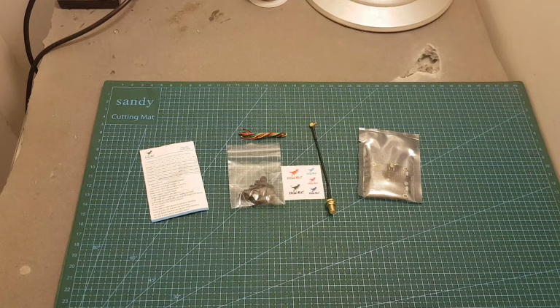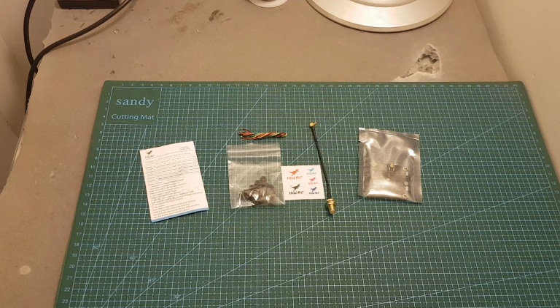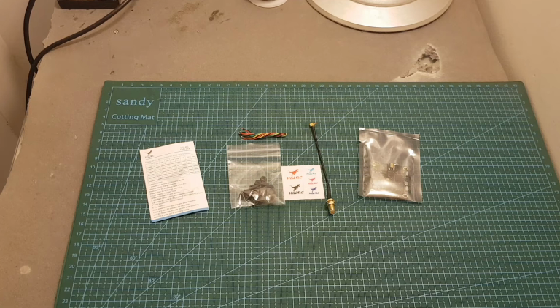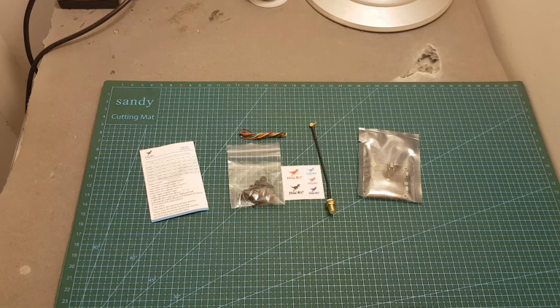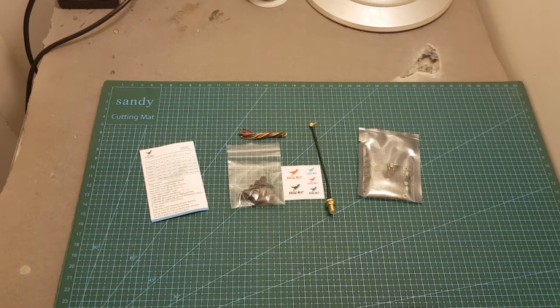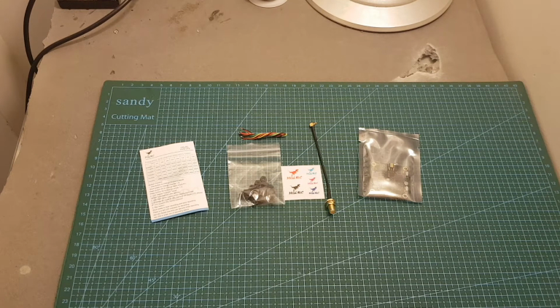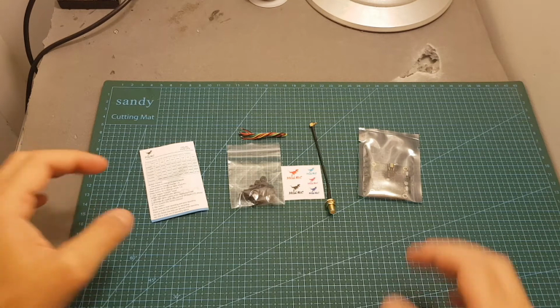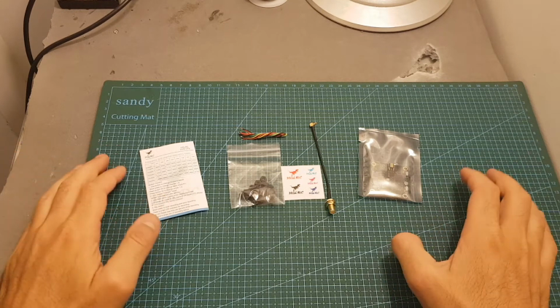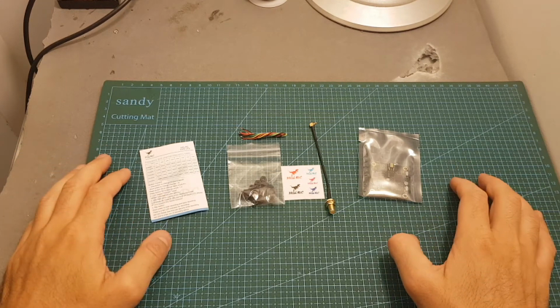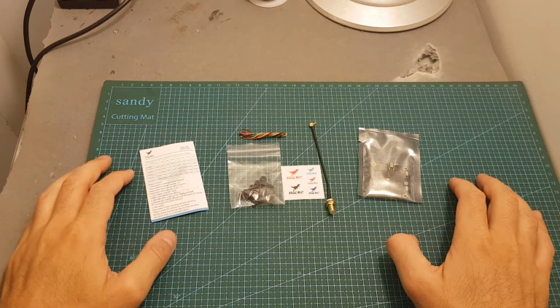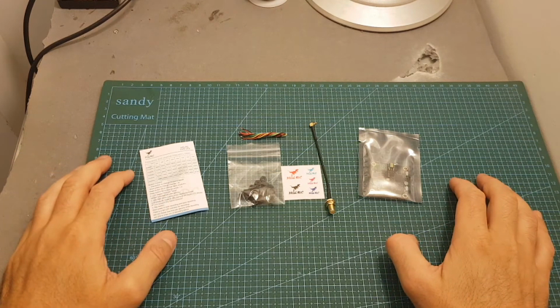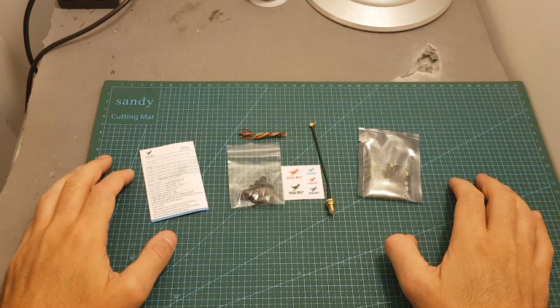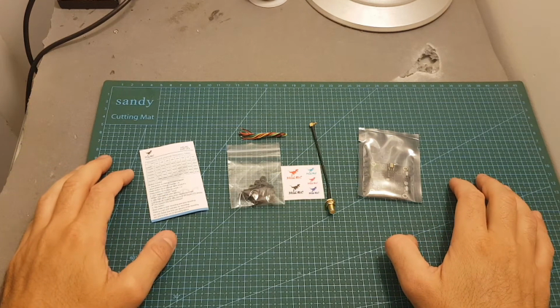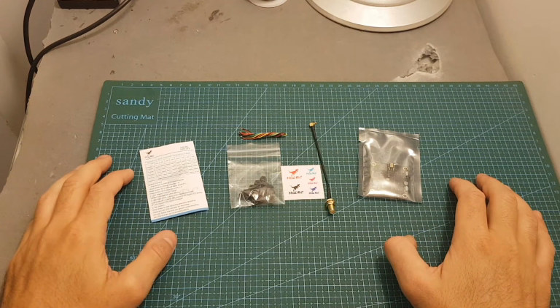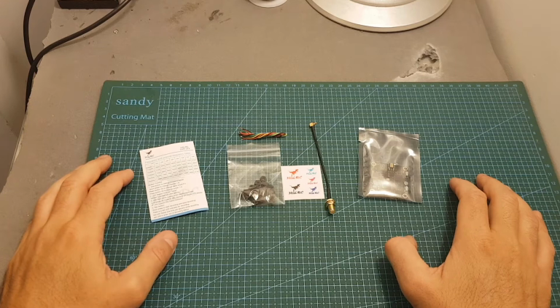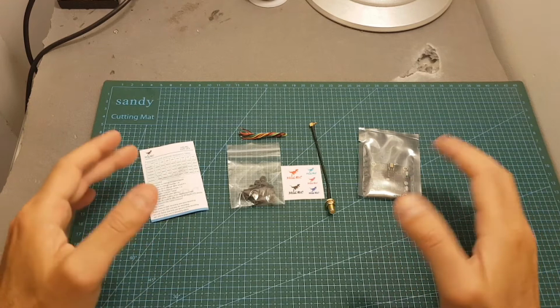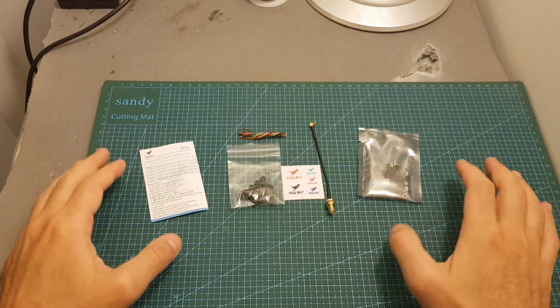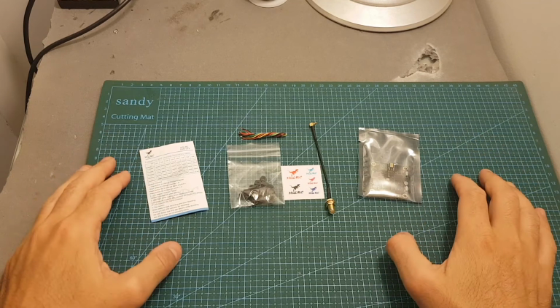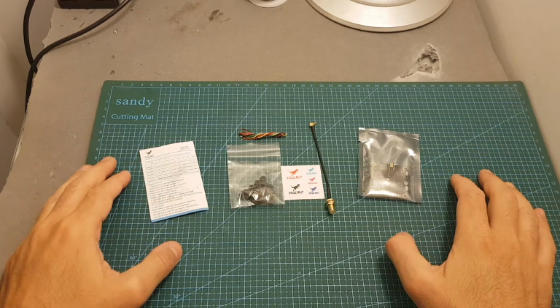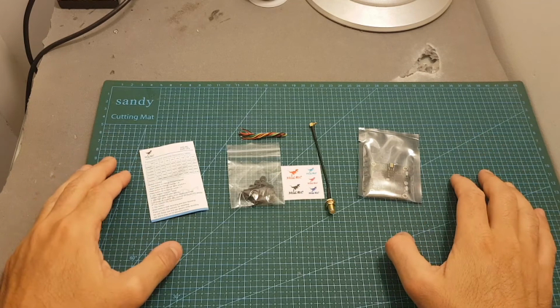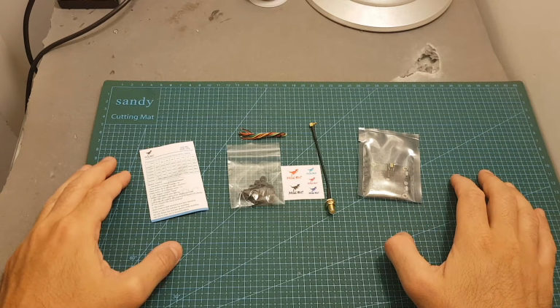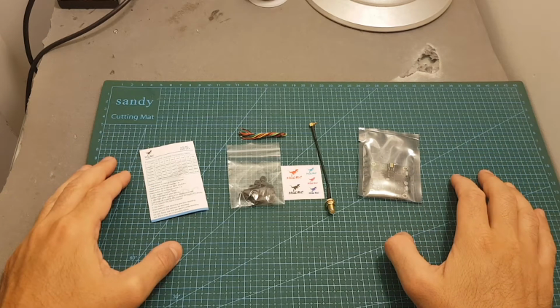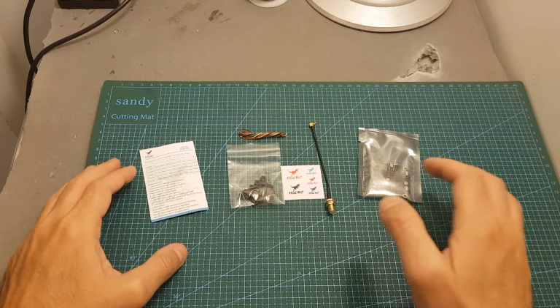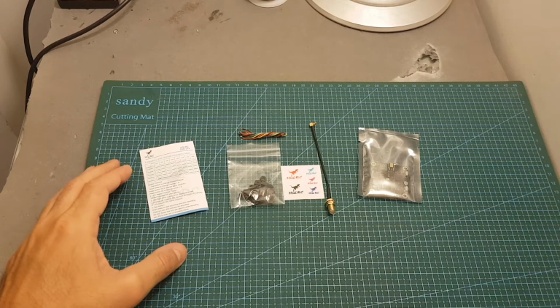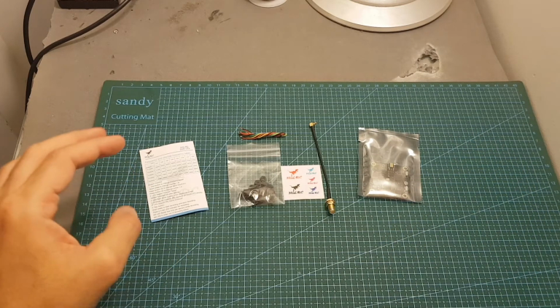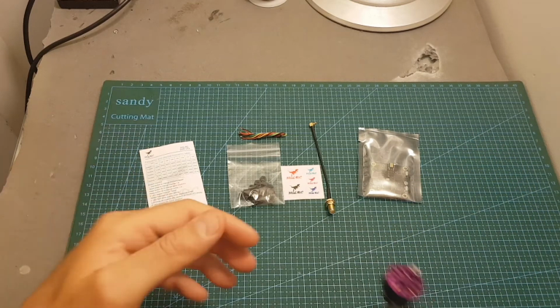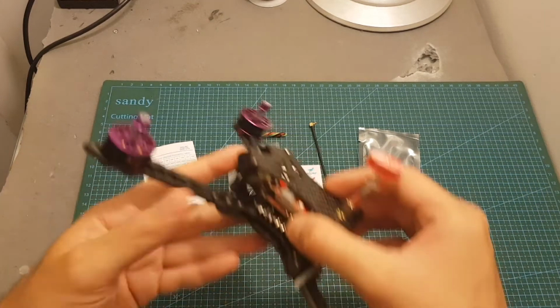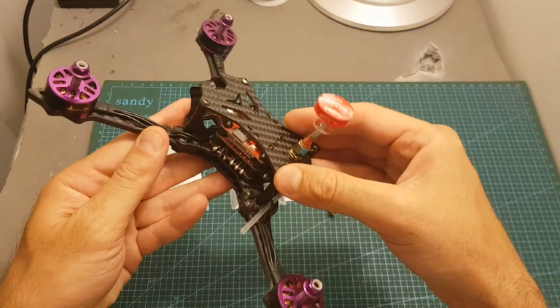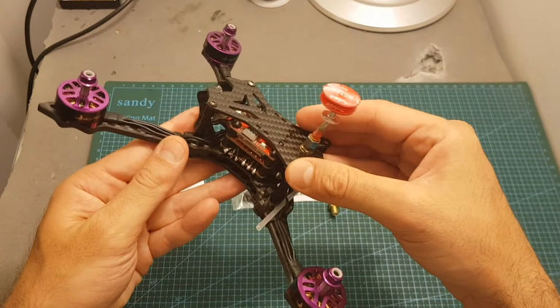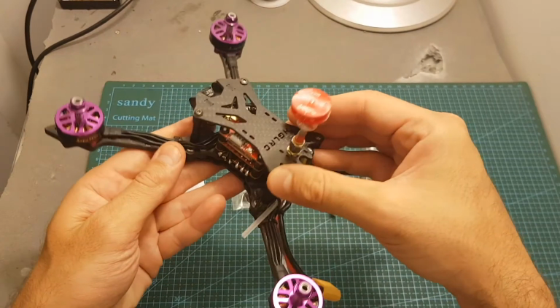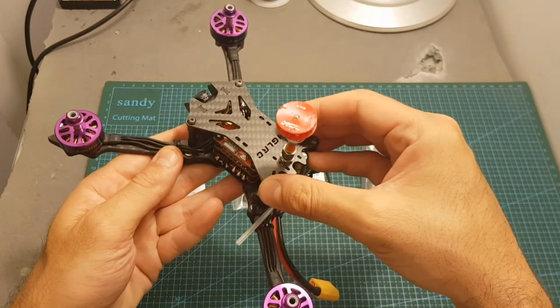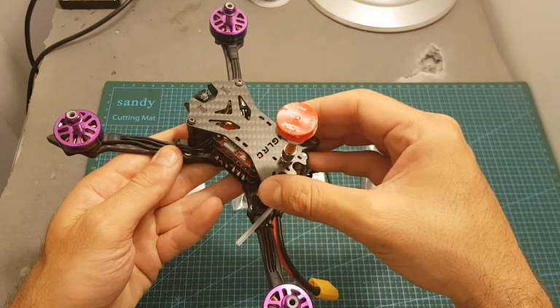Hello guys and welcome back to my channel. Today in this video I'm going to check the HLRC DVR-VTX. I'm going to go over its features, measure its output strength and then mount it on my Batman 220 and test it out.